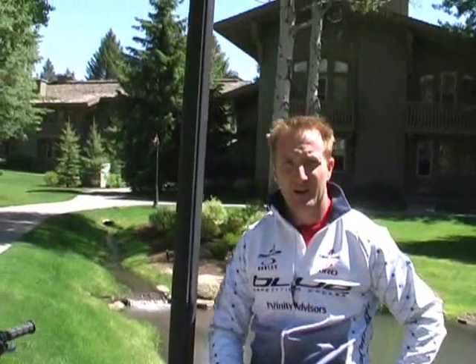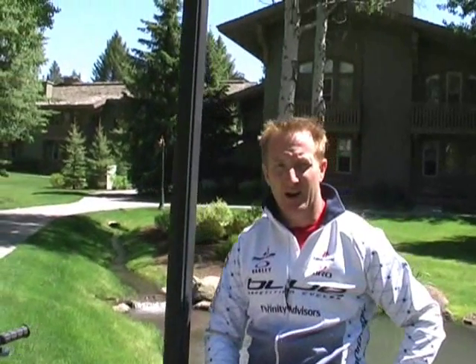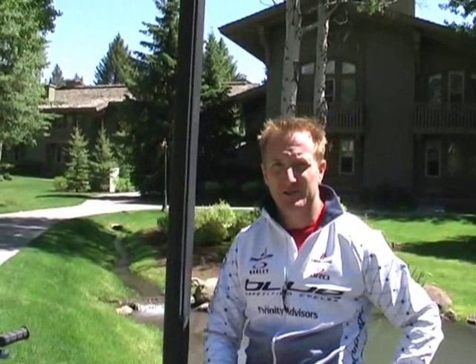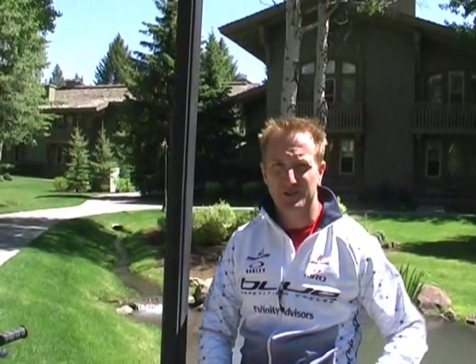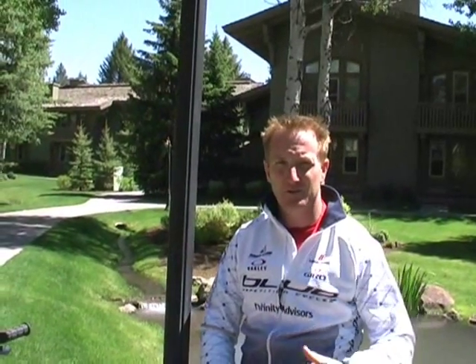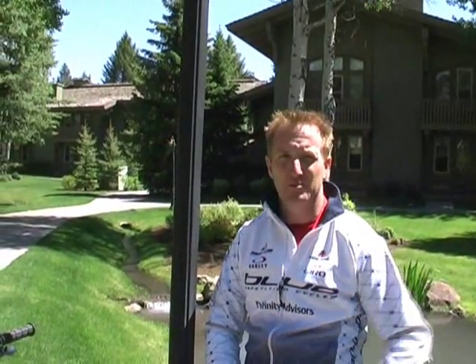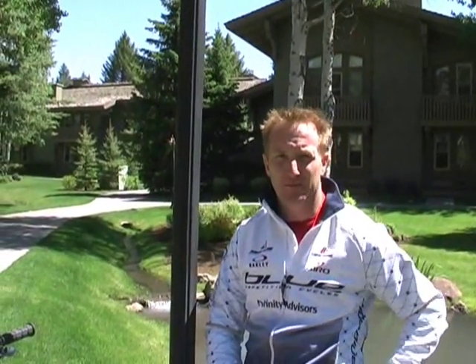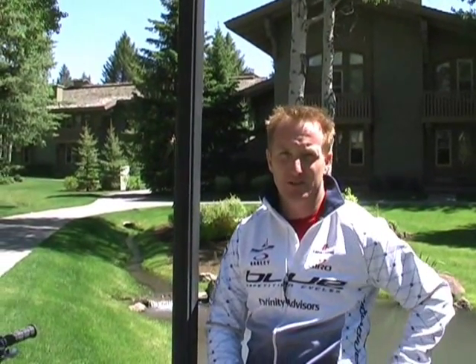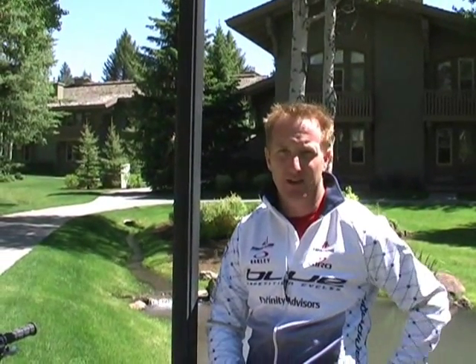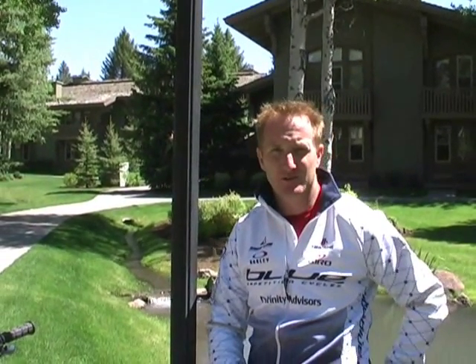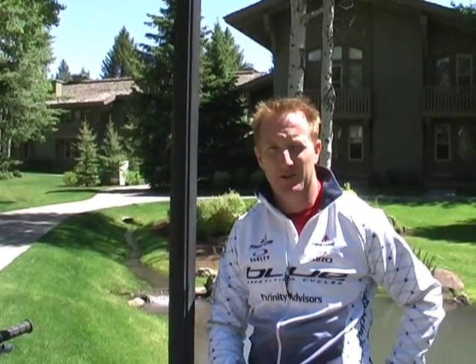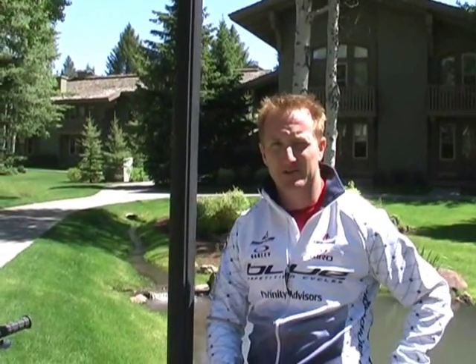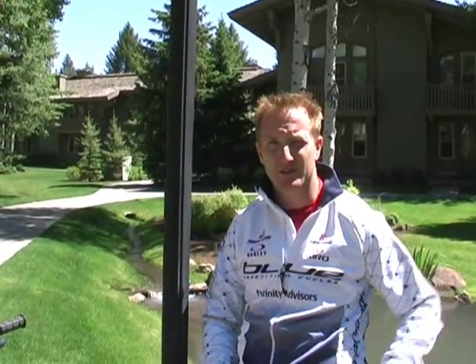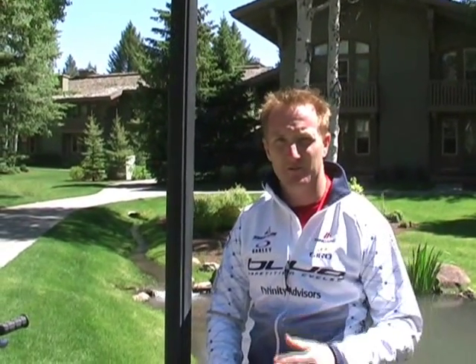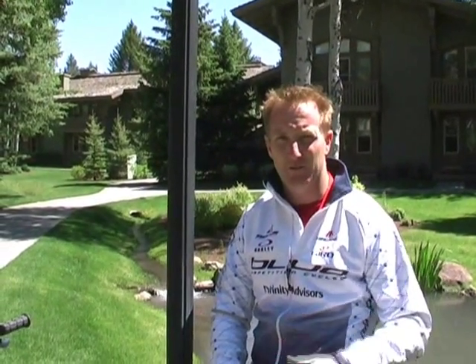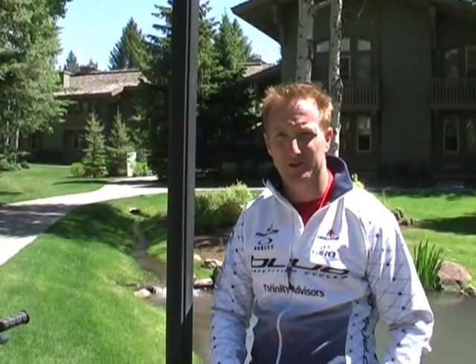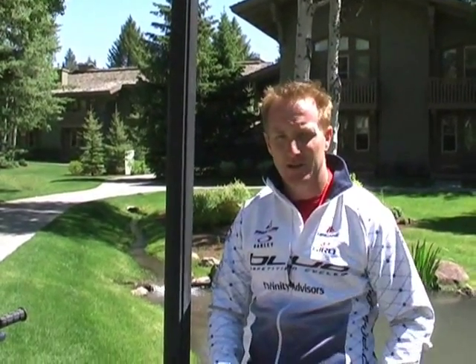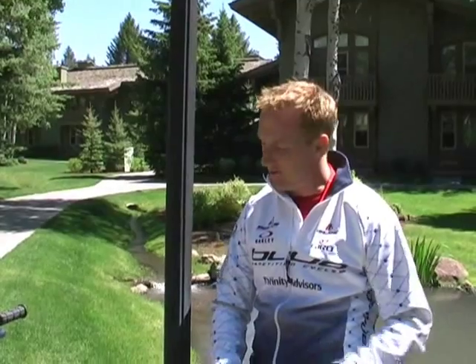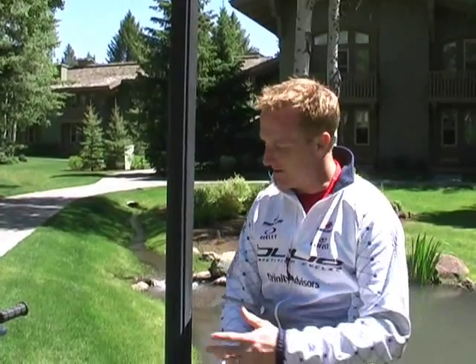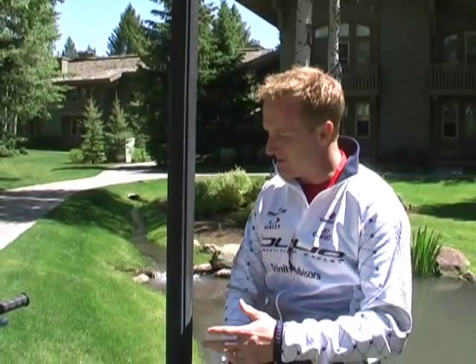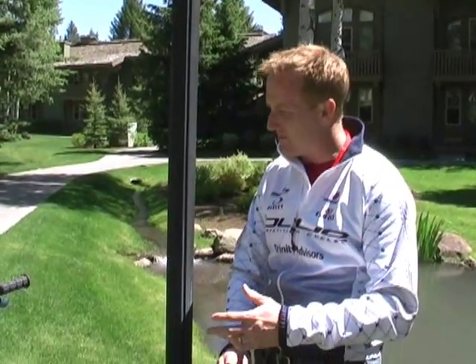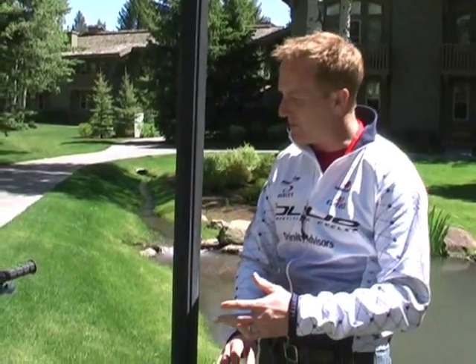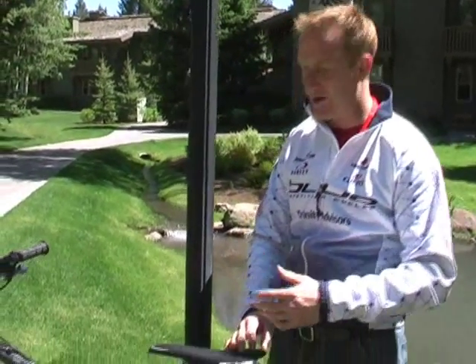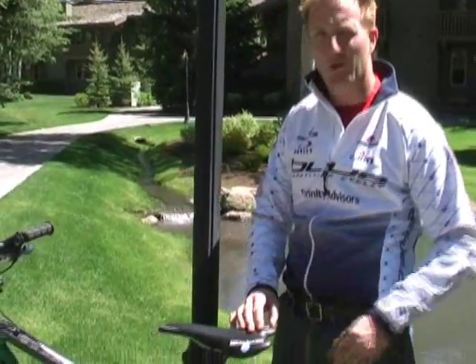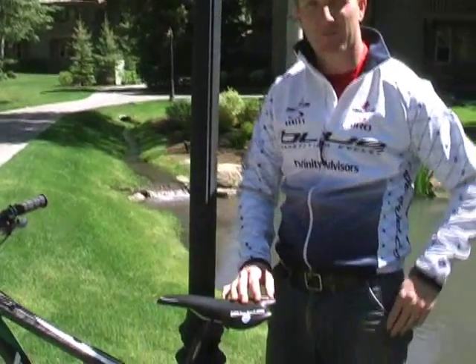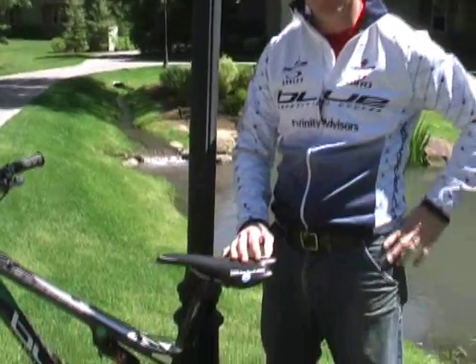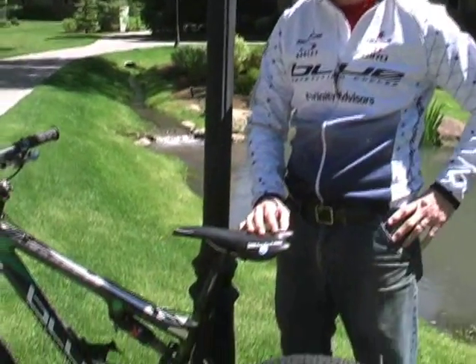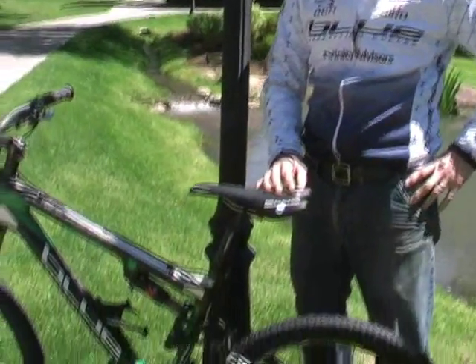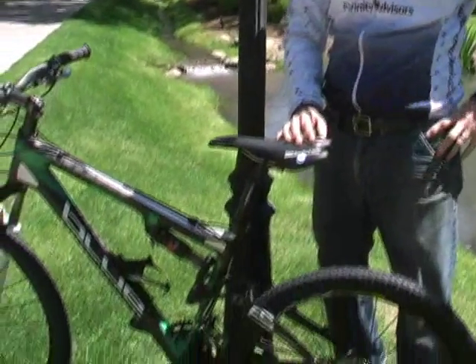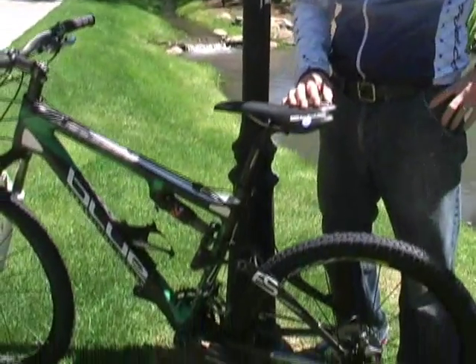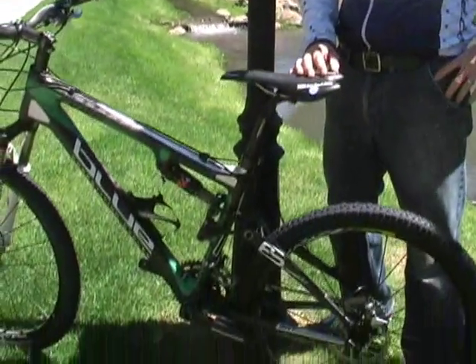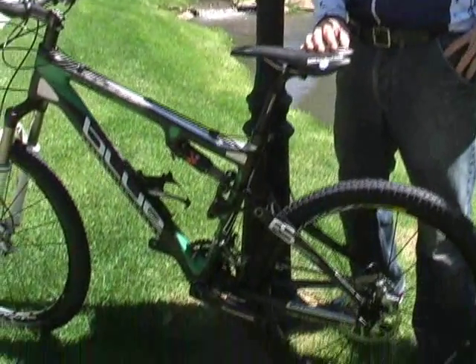Hi, I'm Chance Regino with Blue Competition Cycles. I'm the National Sales and Marketing Manager. I'm here today to talk about the Rhino, our full carbon, full suspension mountain bike.